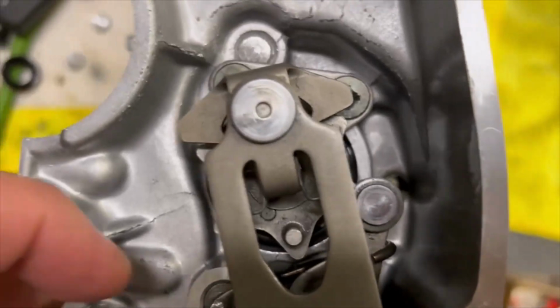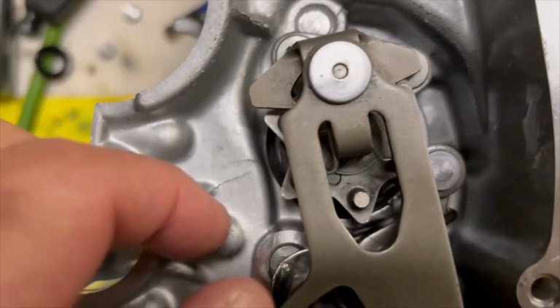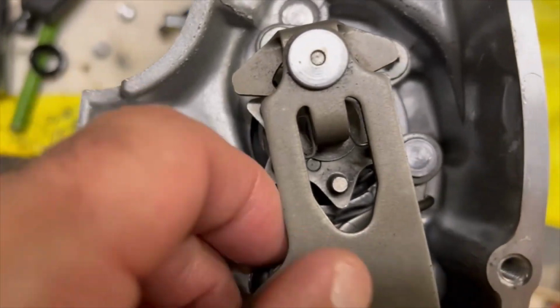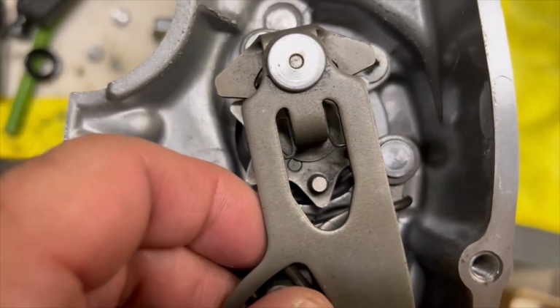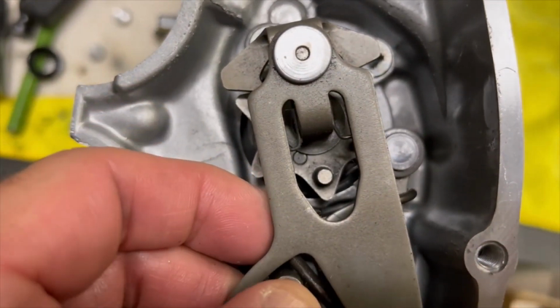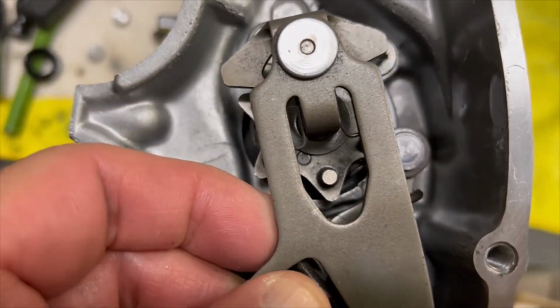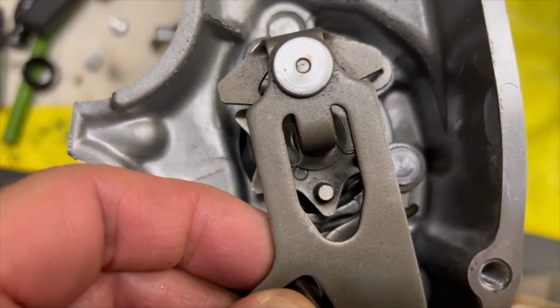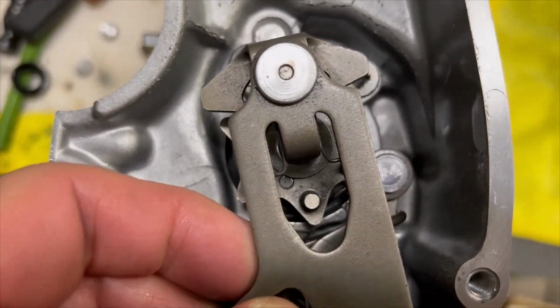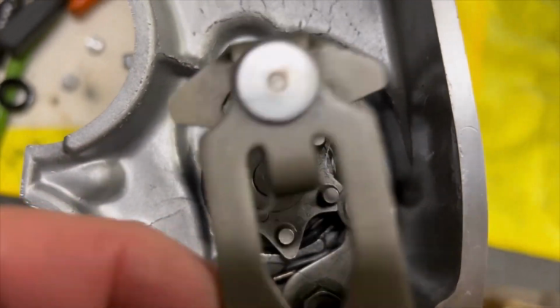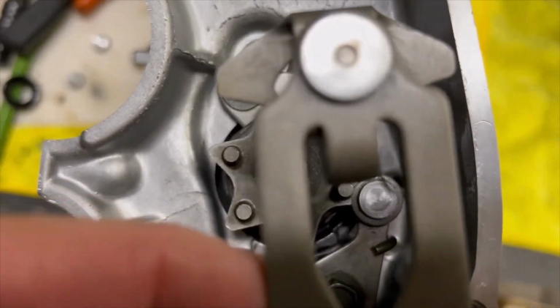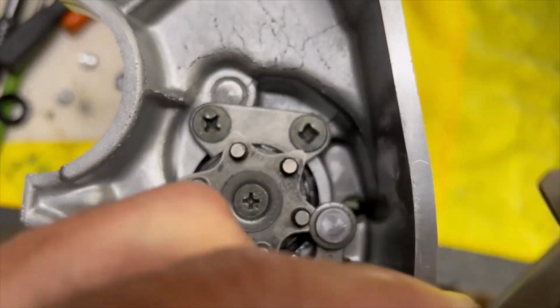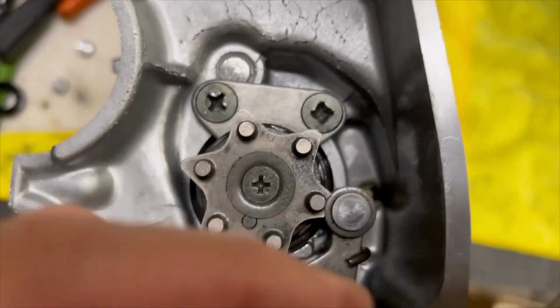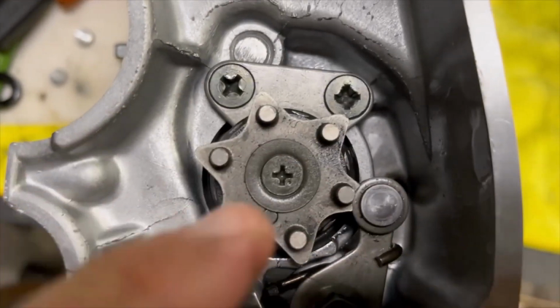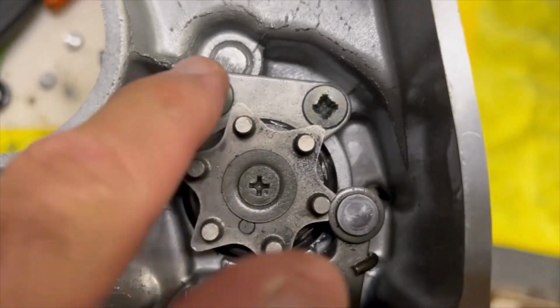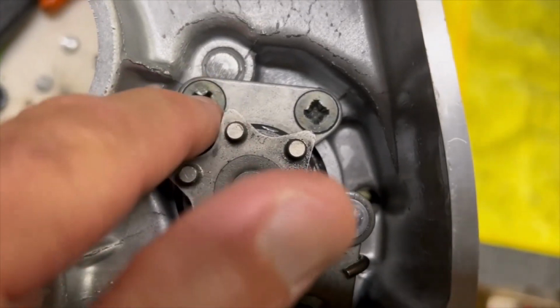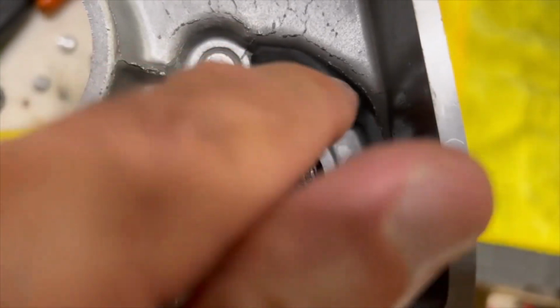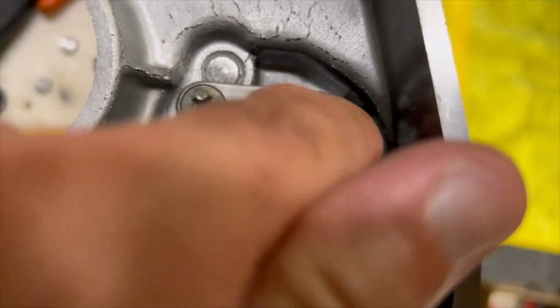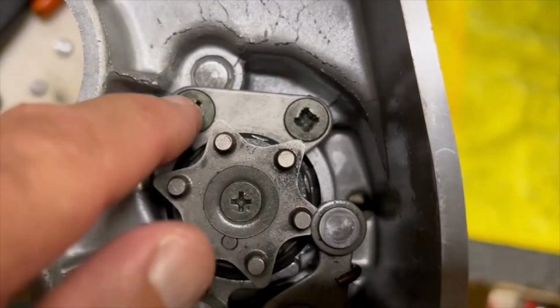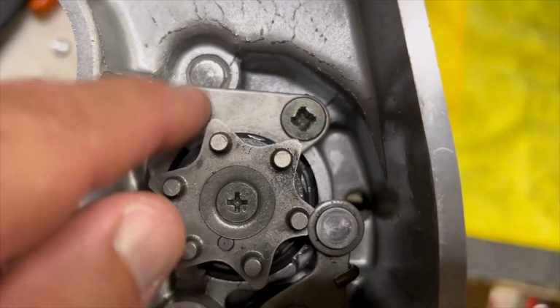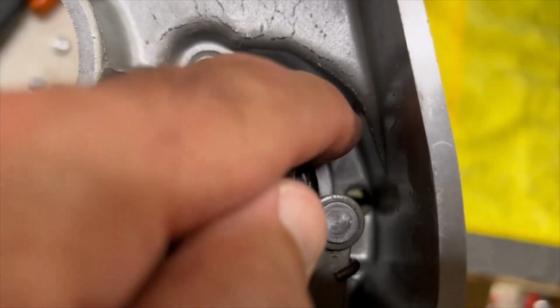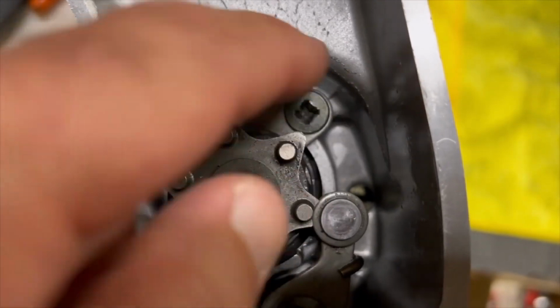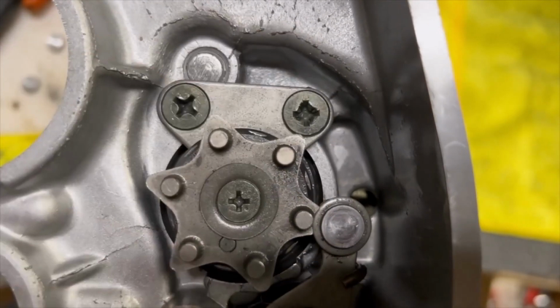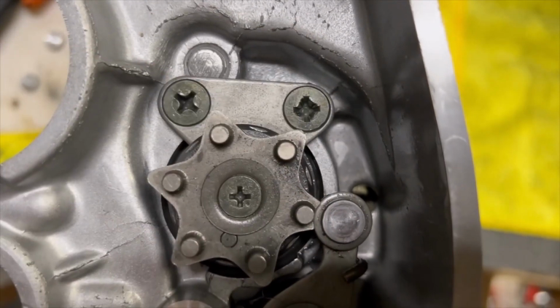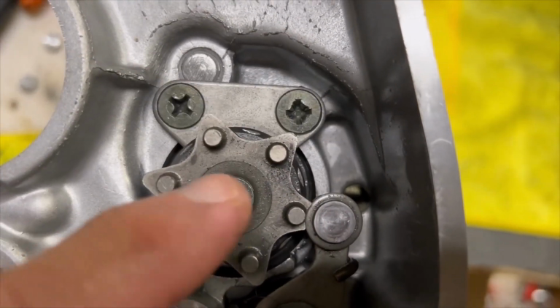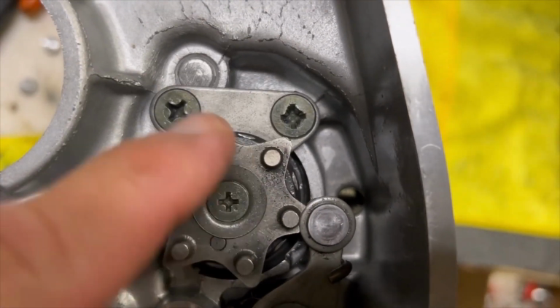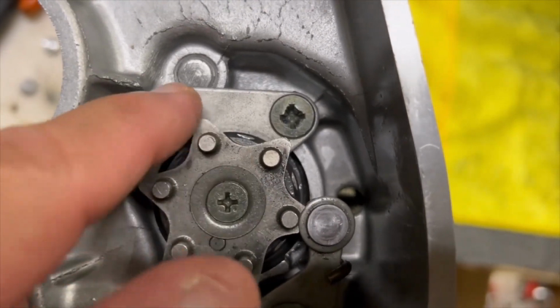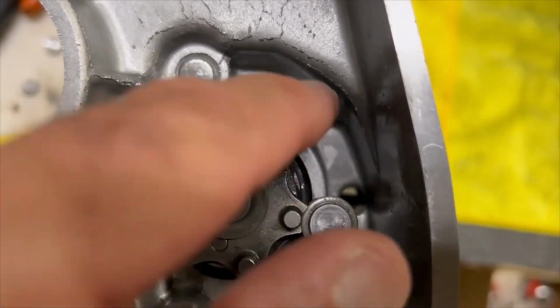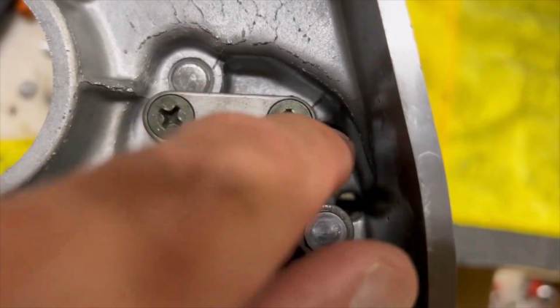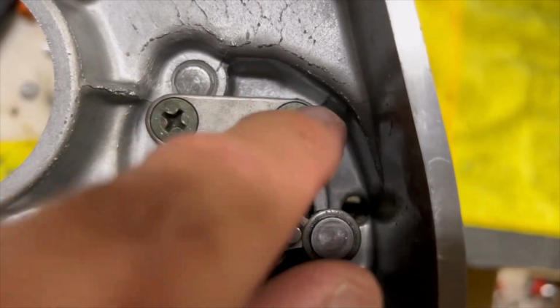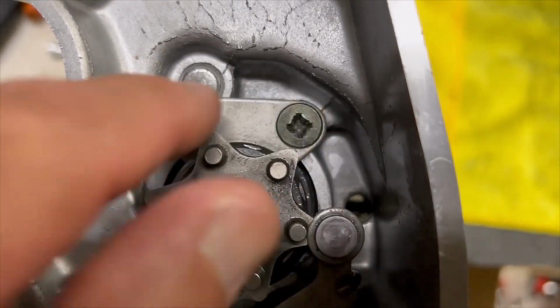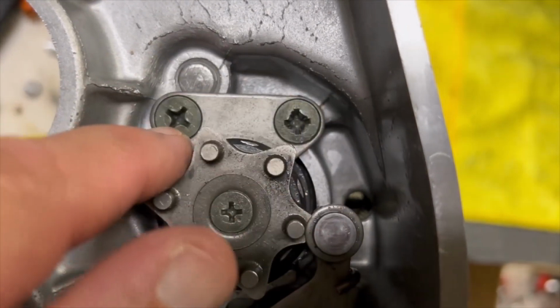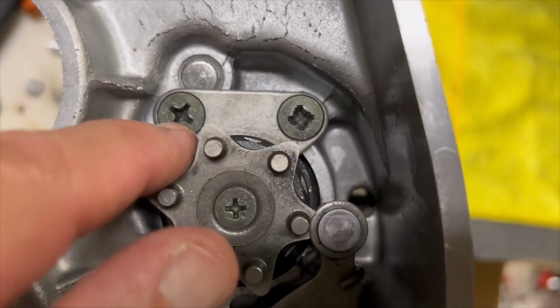Word to the wise: buy these screws because you're going to need them — they're going to strip out.